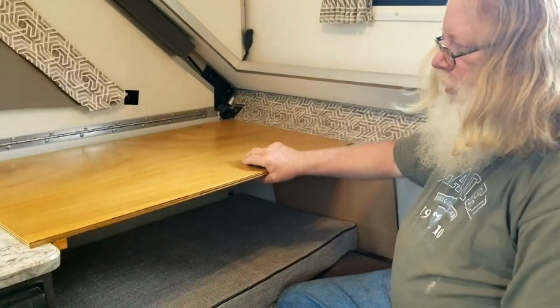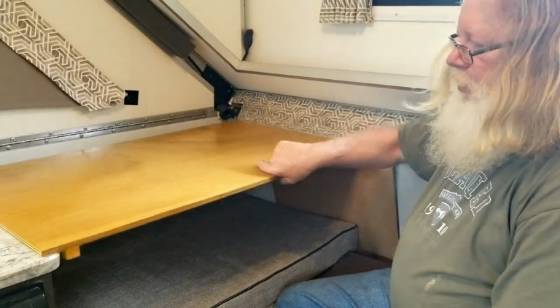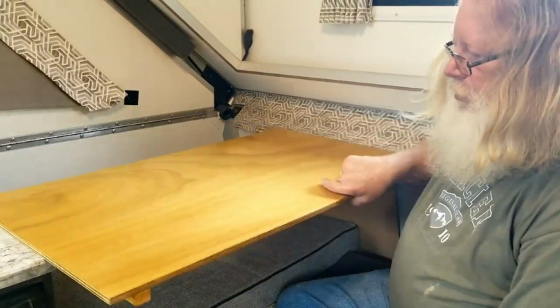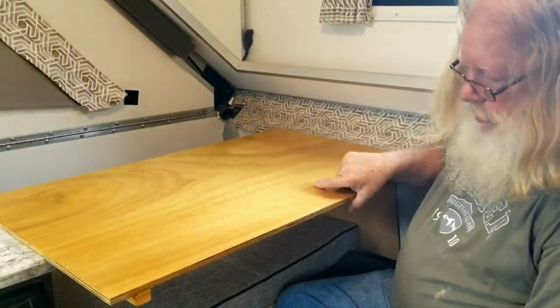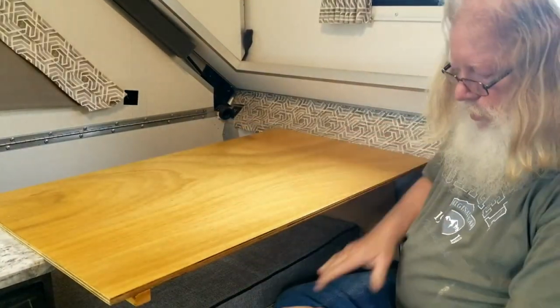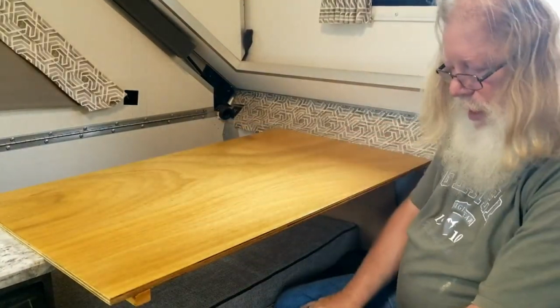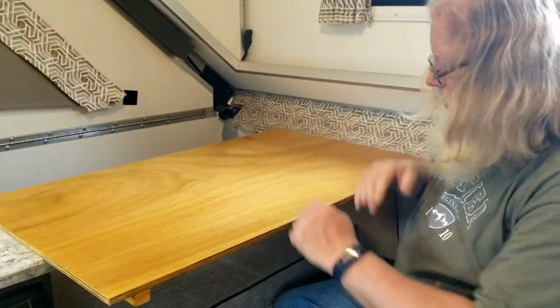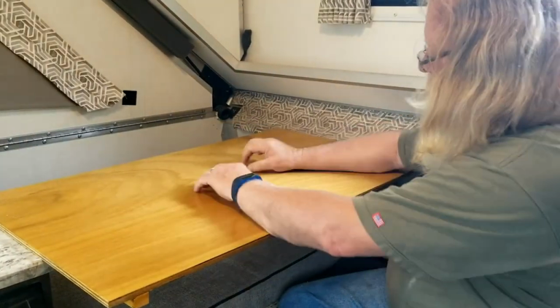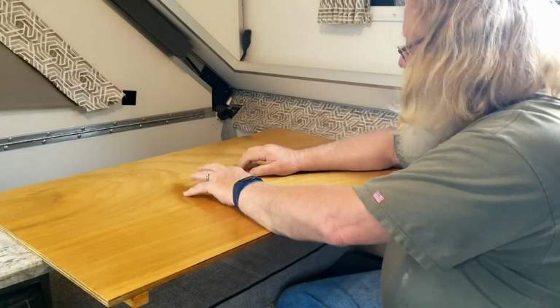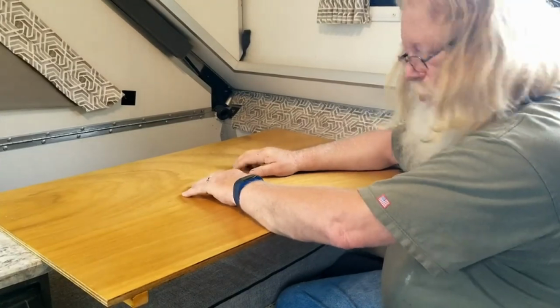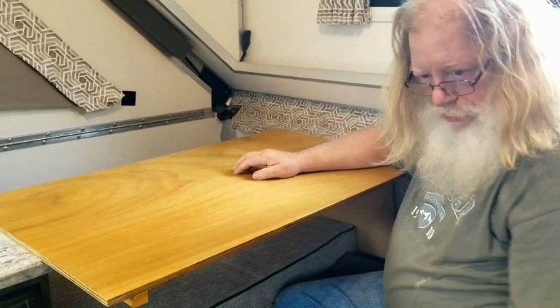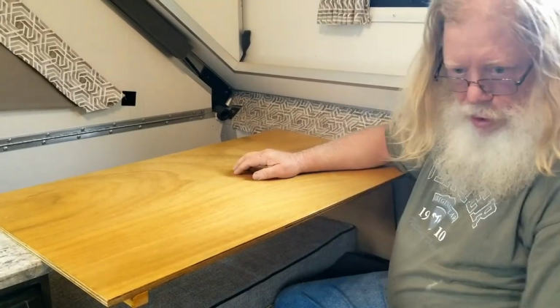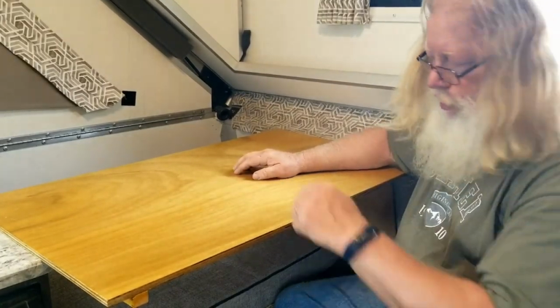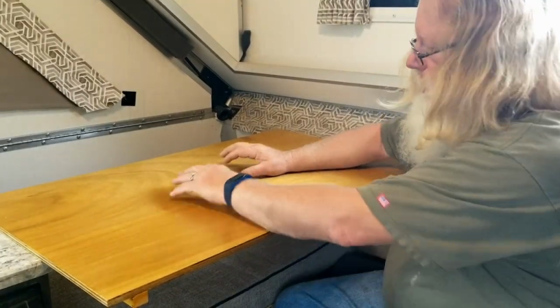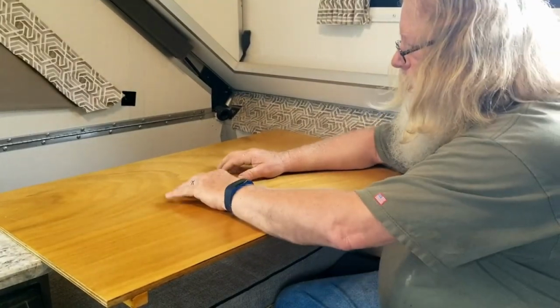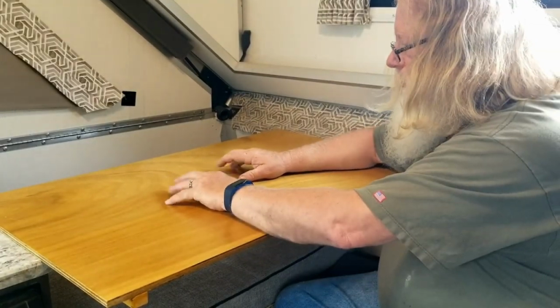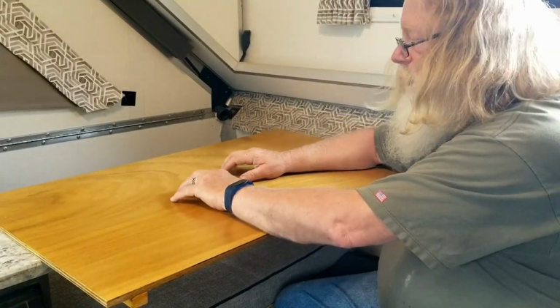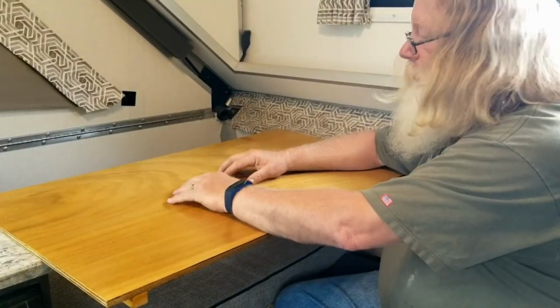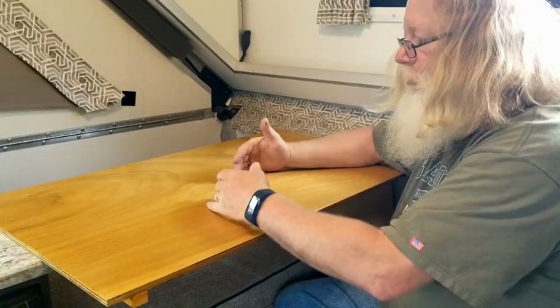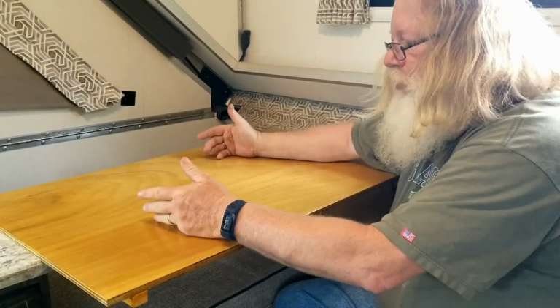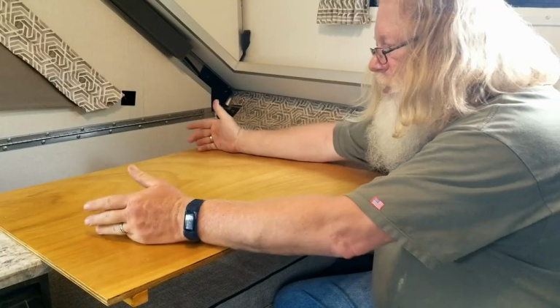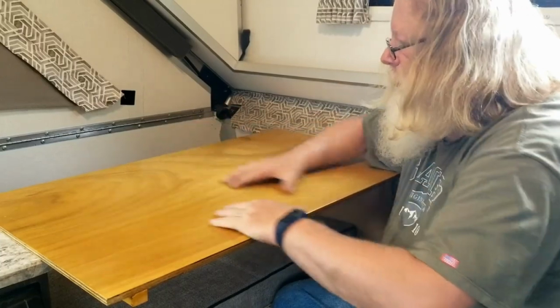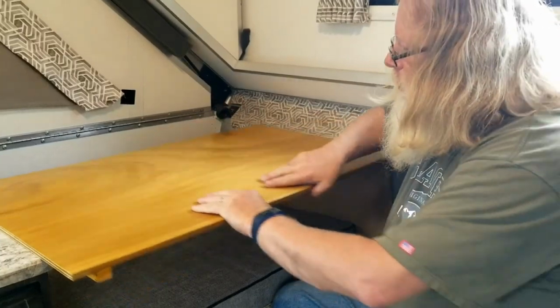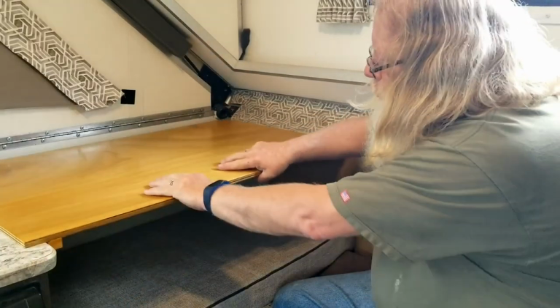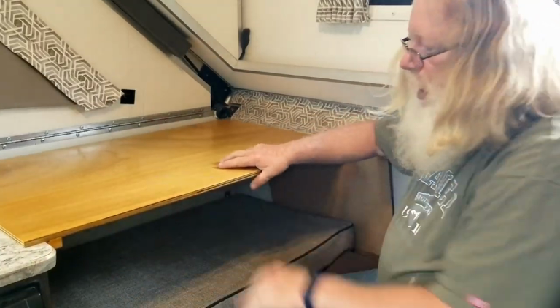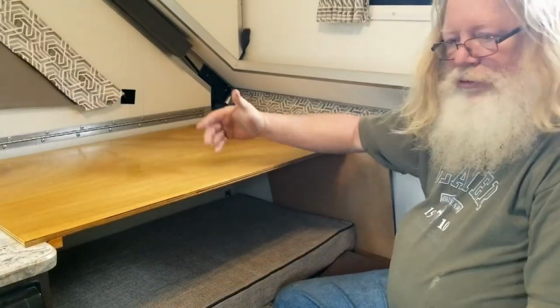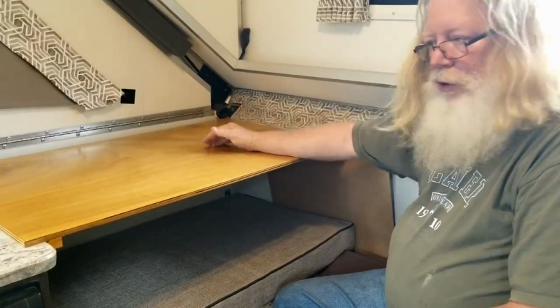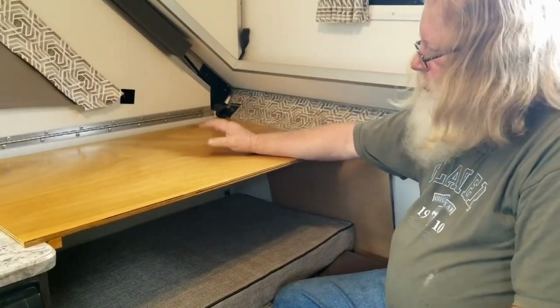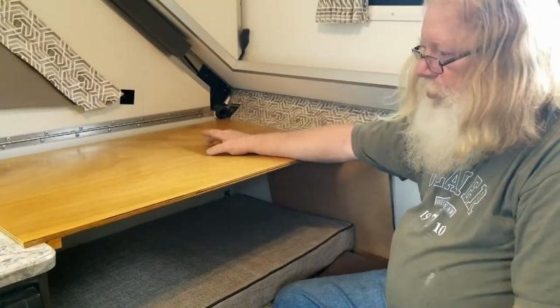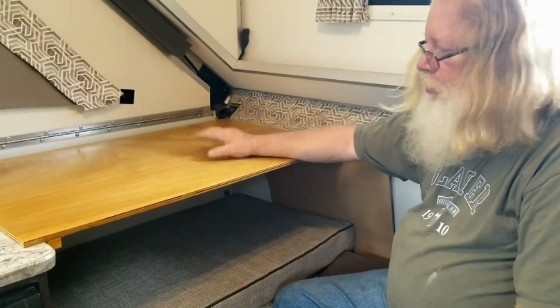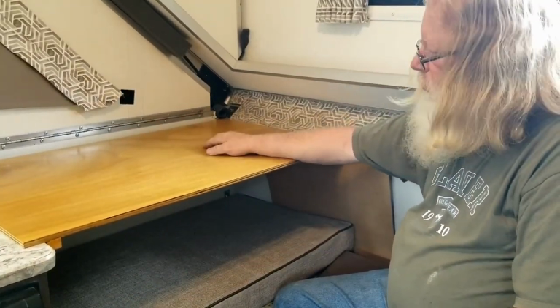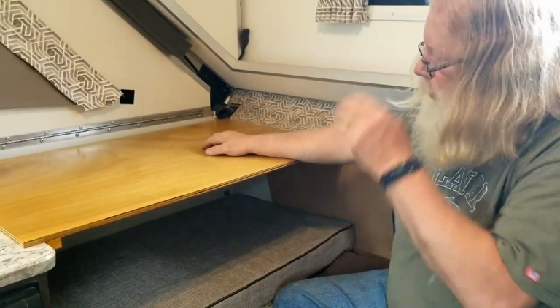Now this can be pulled out and sat in front of to use a computer if I brought my chair in. You can use a computer, use it as a table, push it to the back for extra storage, push things out of the way.